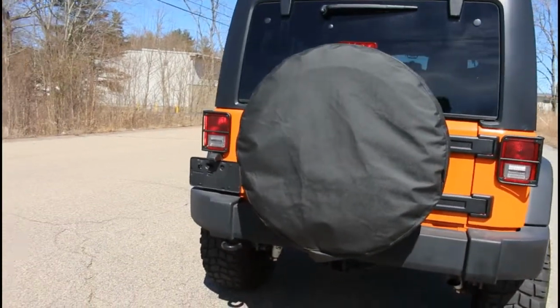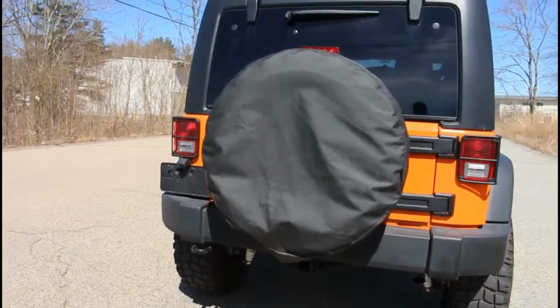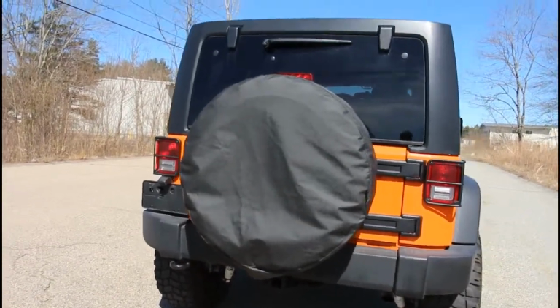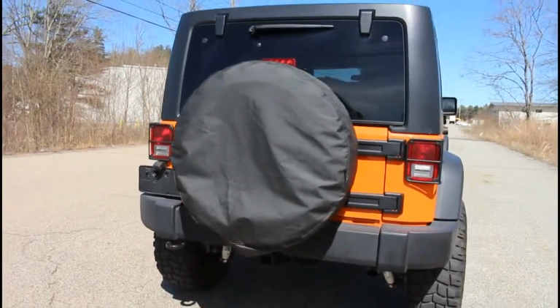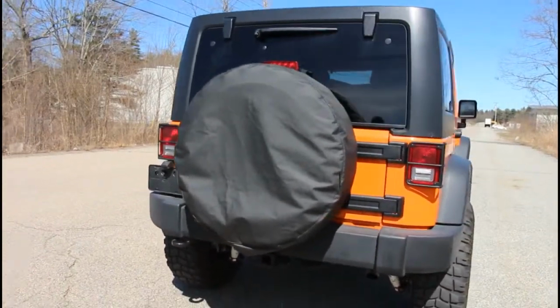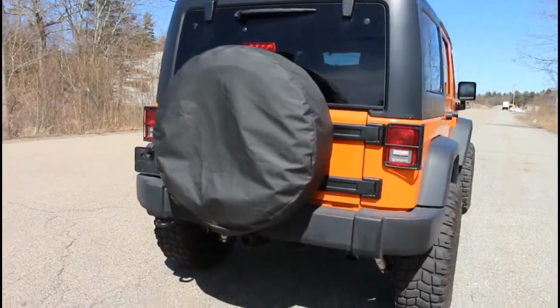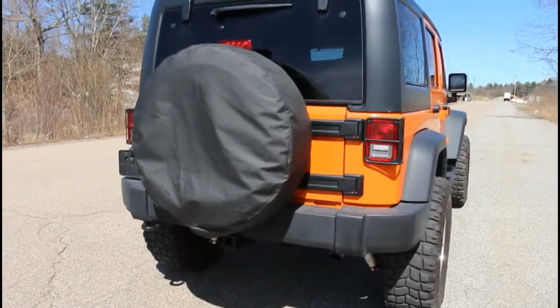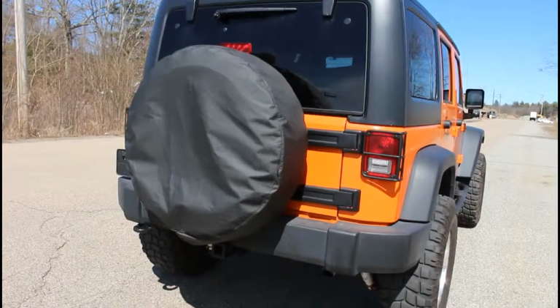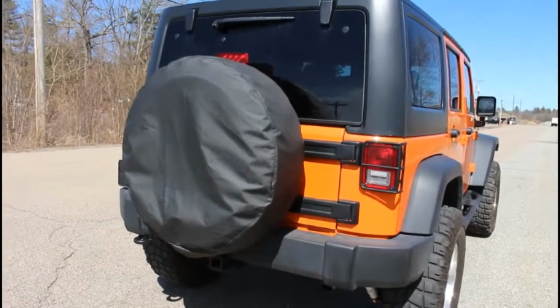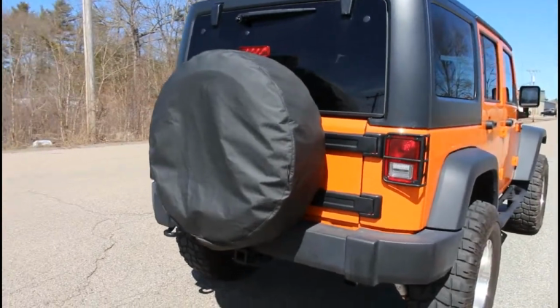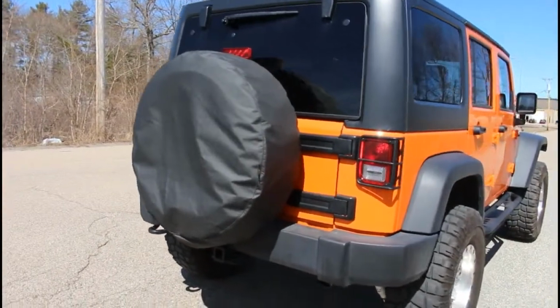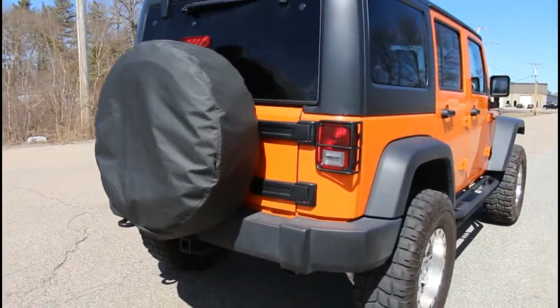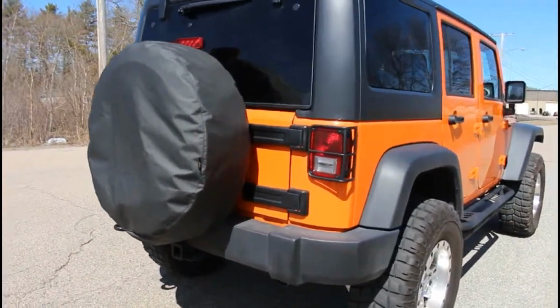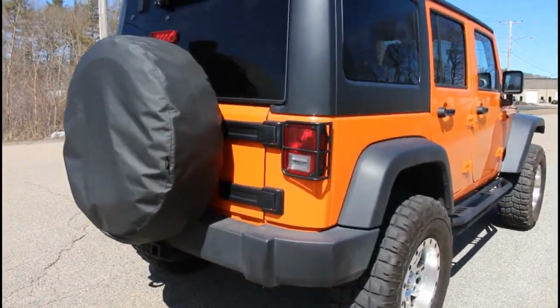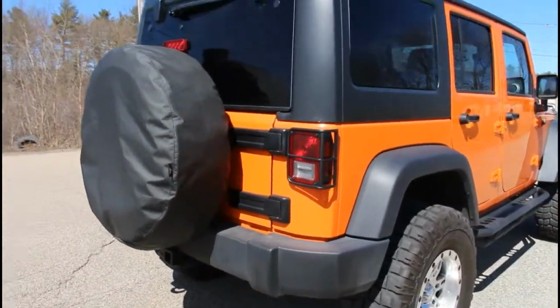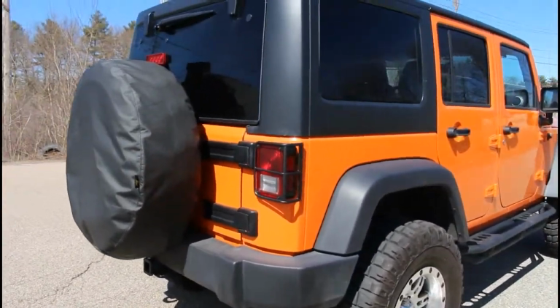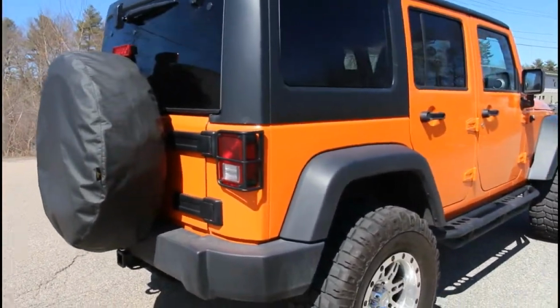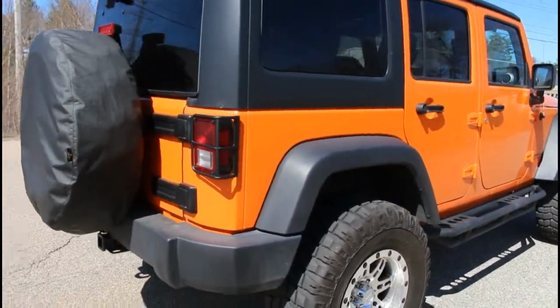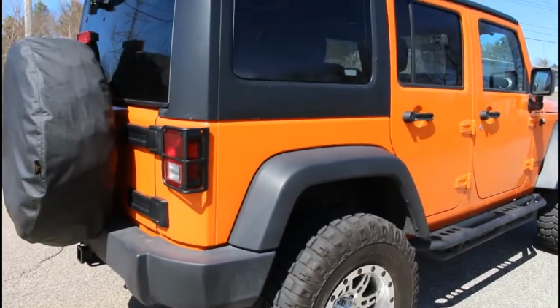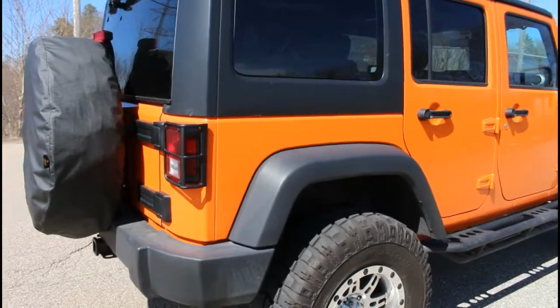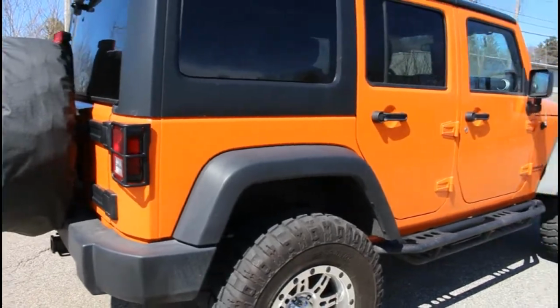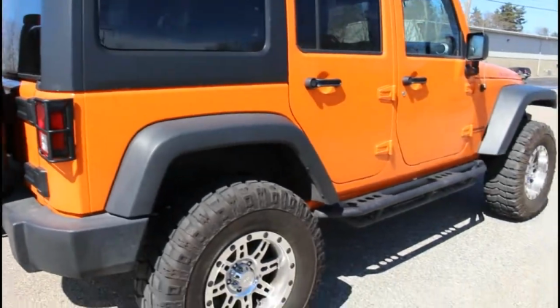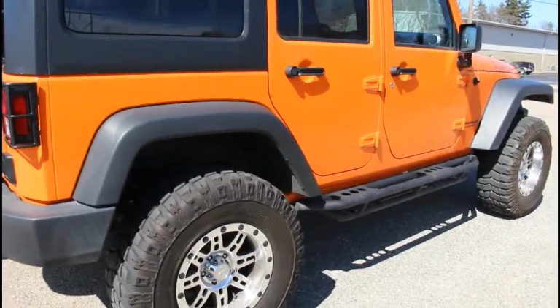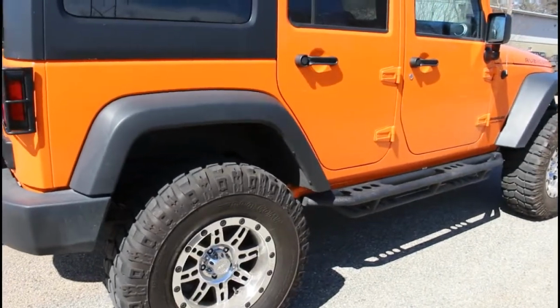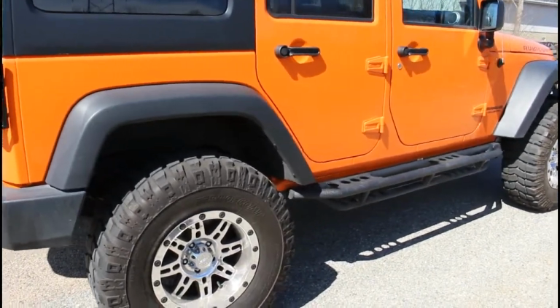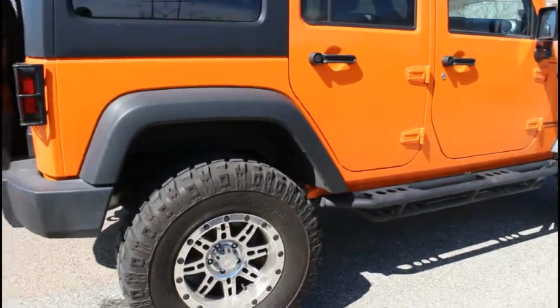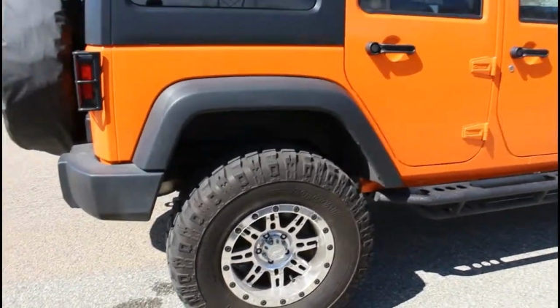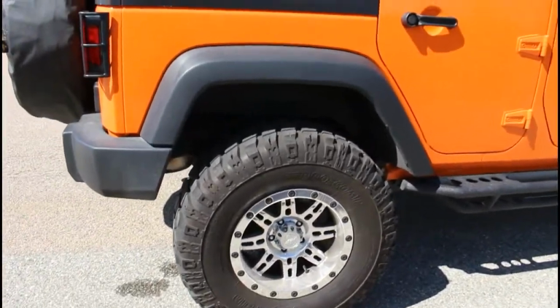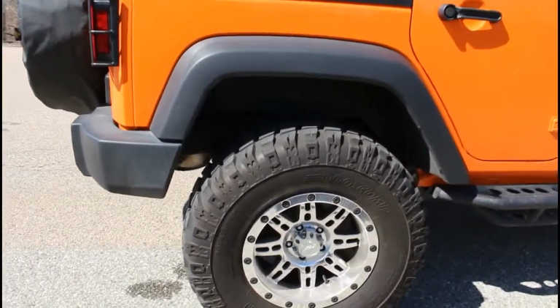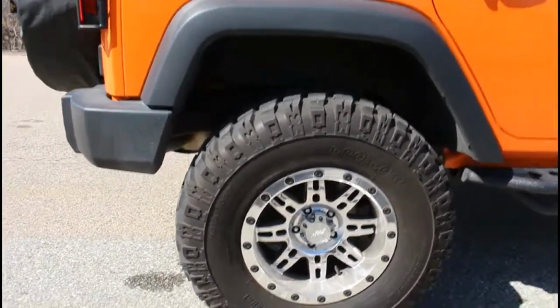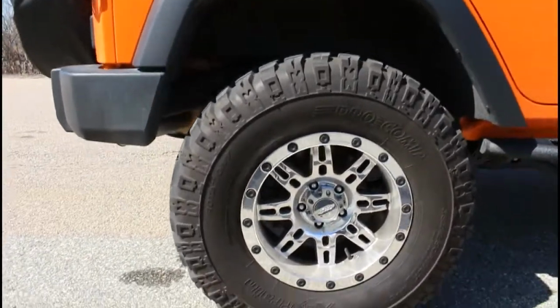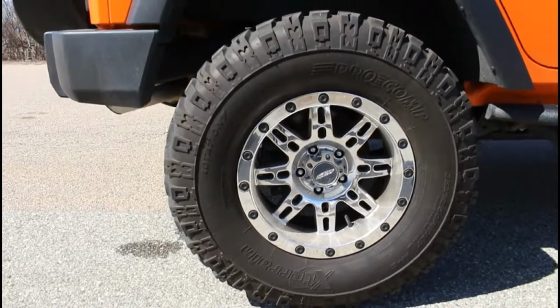As far as the additions and customizations go on the car, the previous owner spent a fortune on making this a fully loaded Jeep Wrangler ready for all of your off-roading needs.